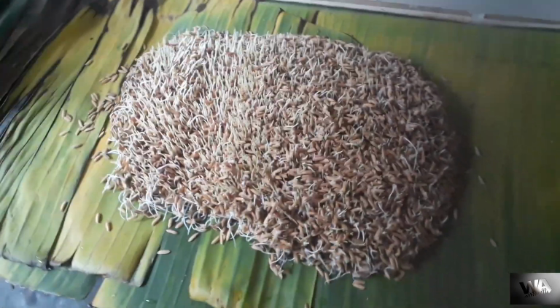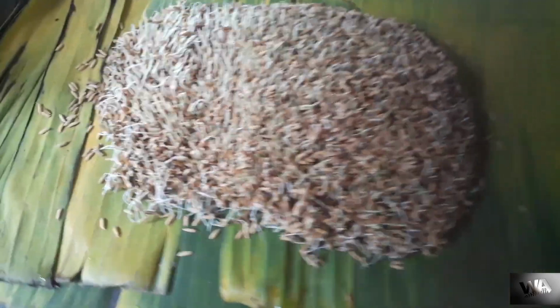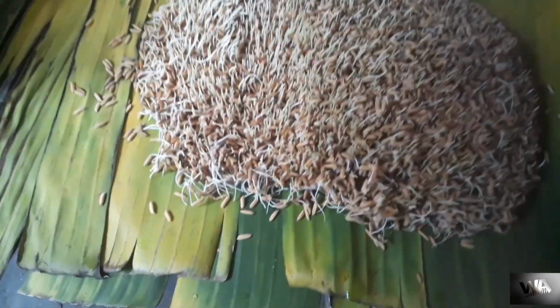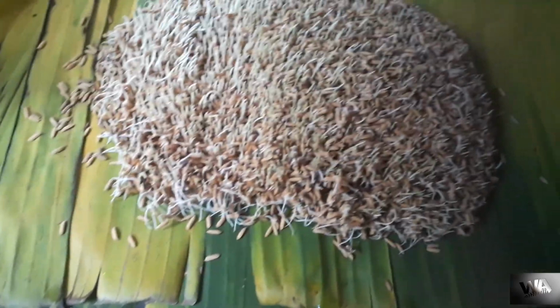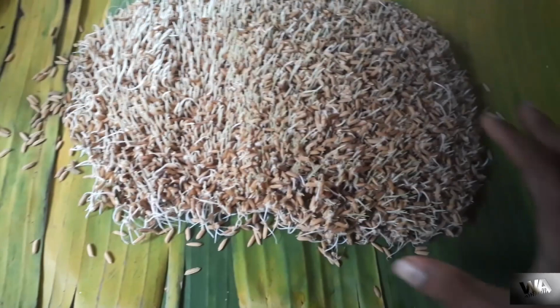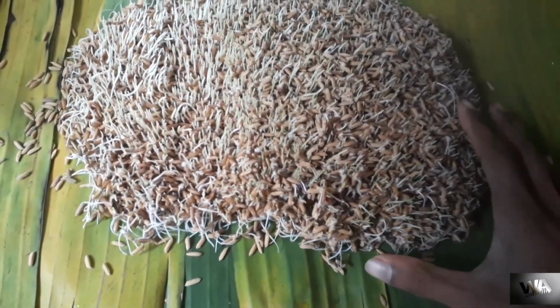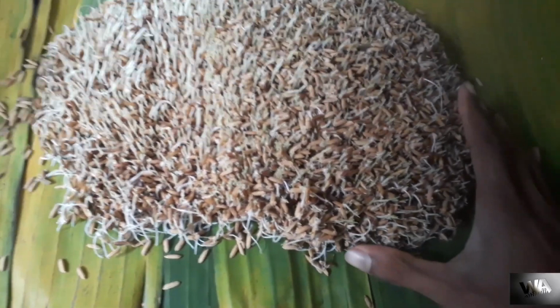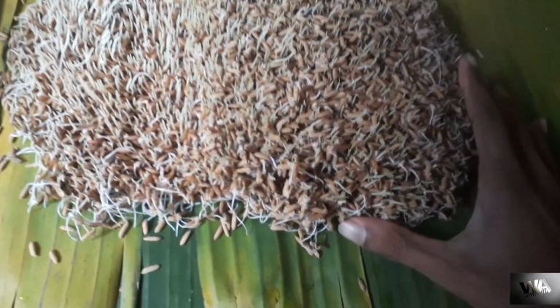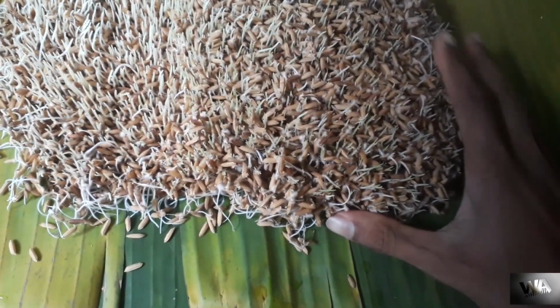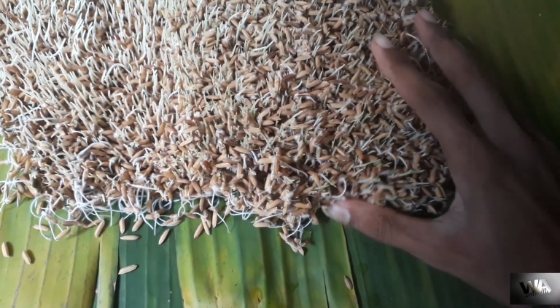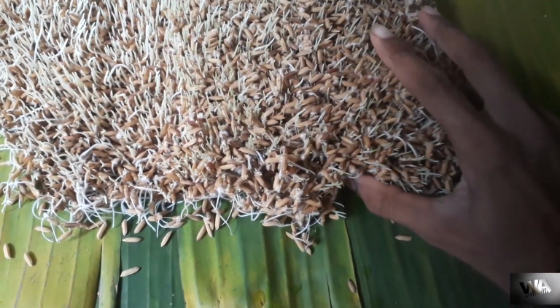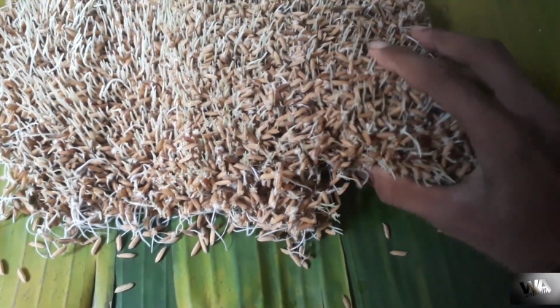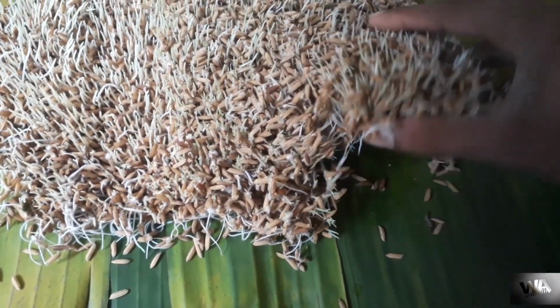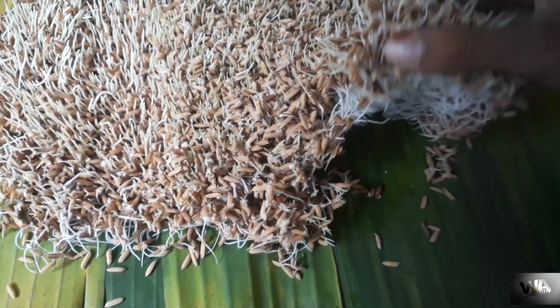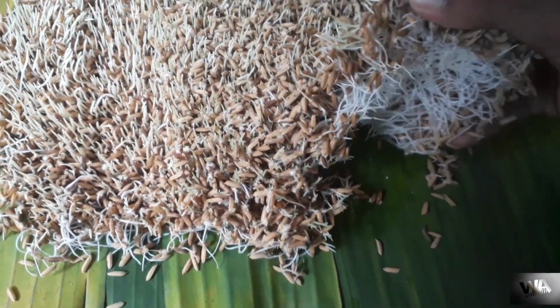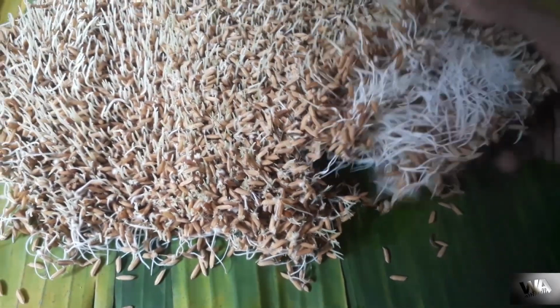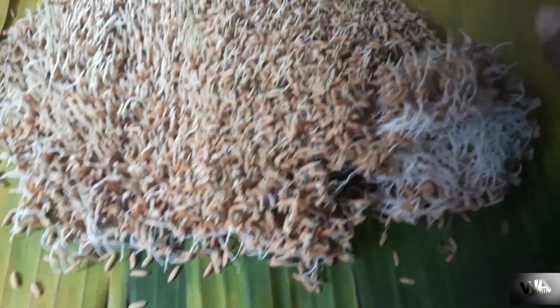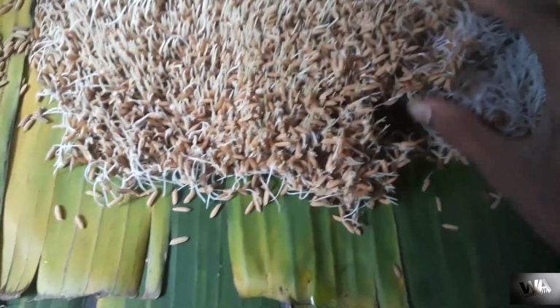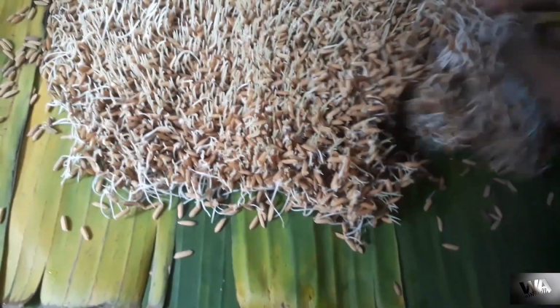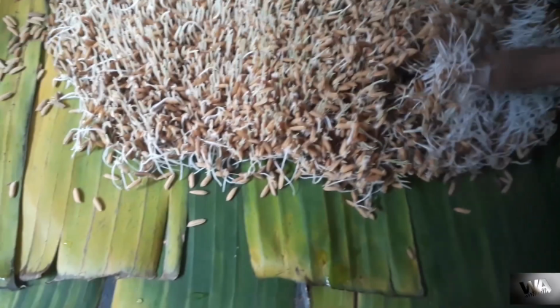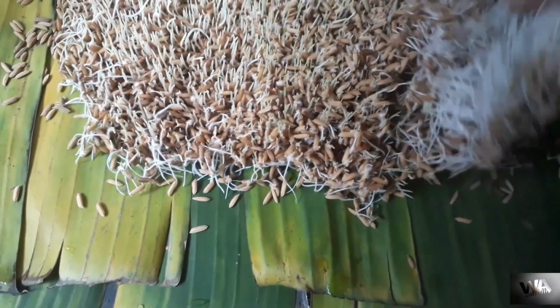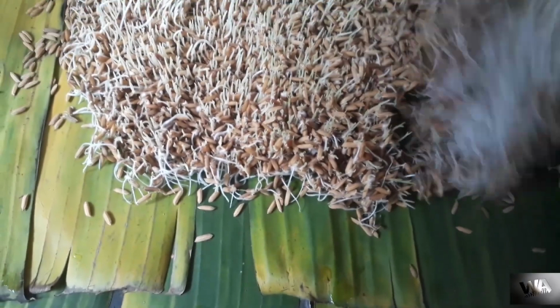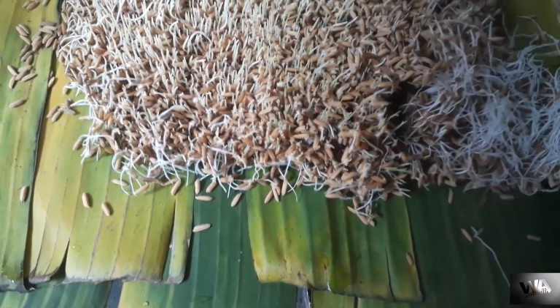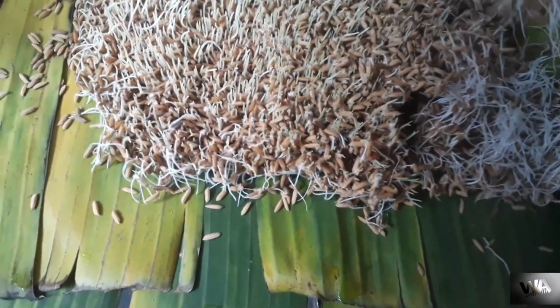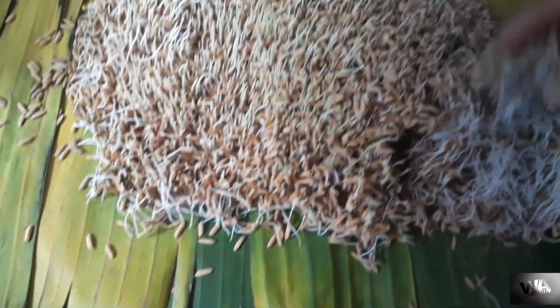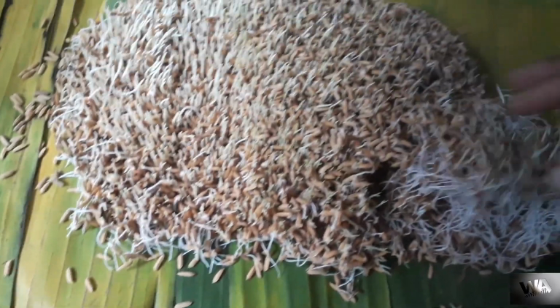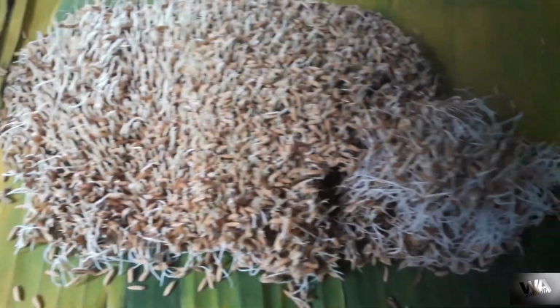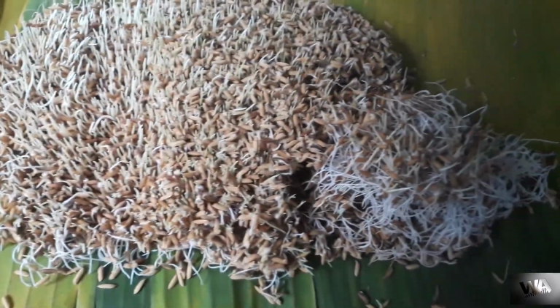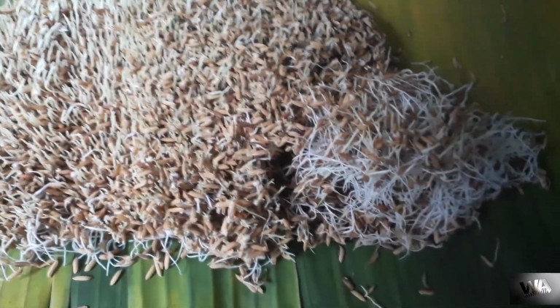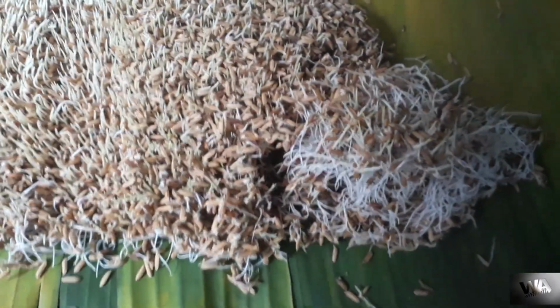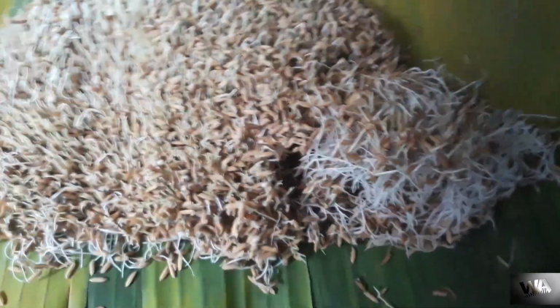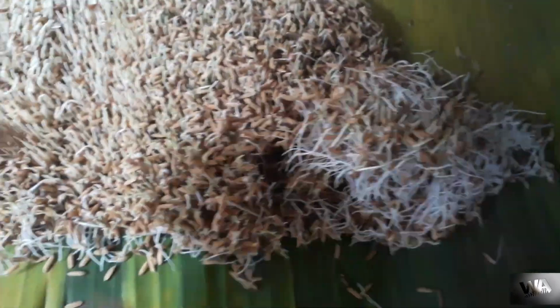You can see nicely germinated paddy seeds. These seeds can be used for any purposes.